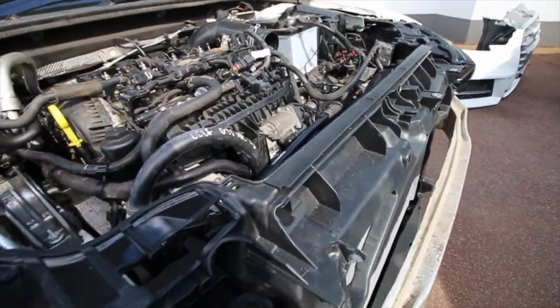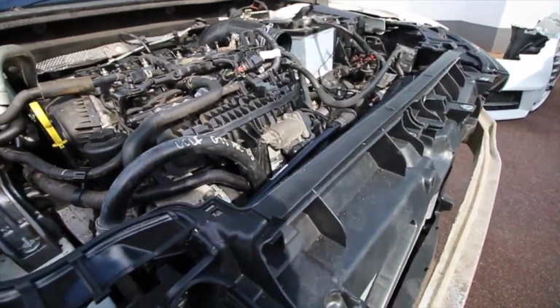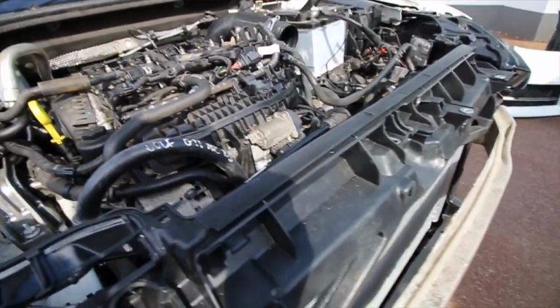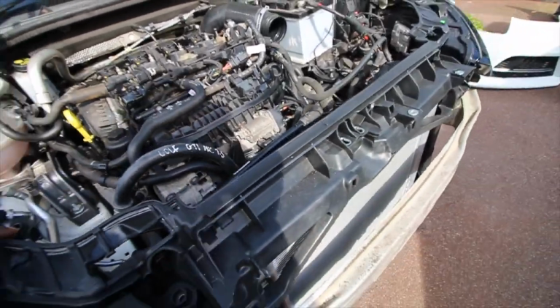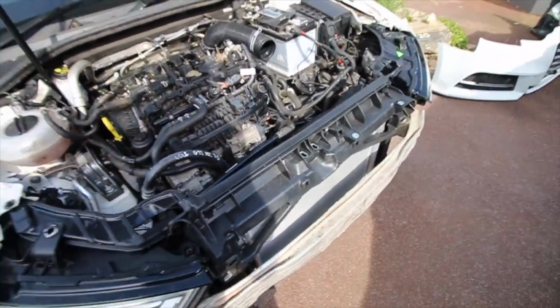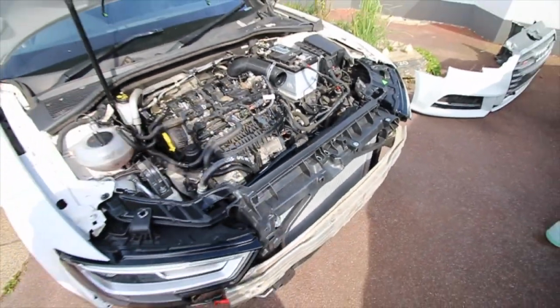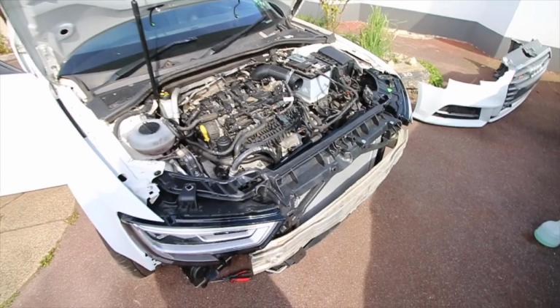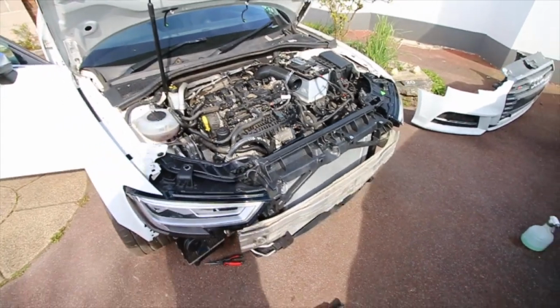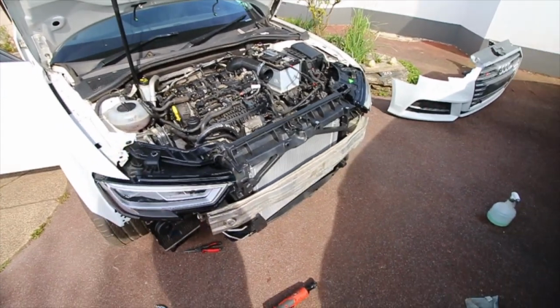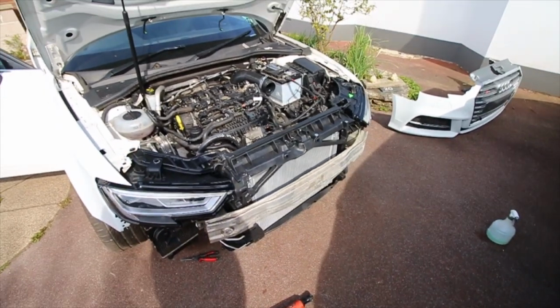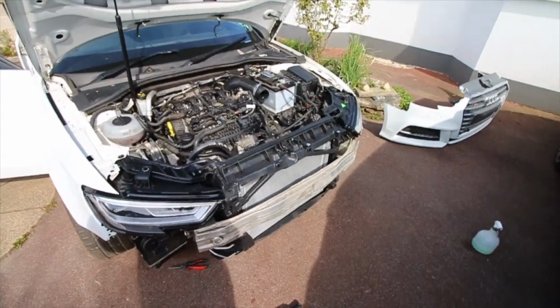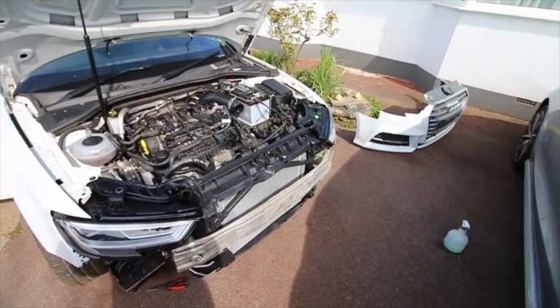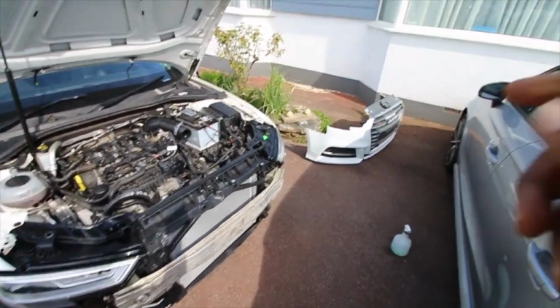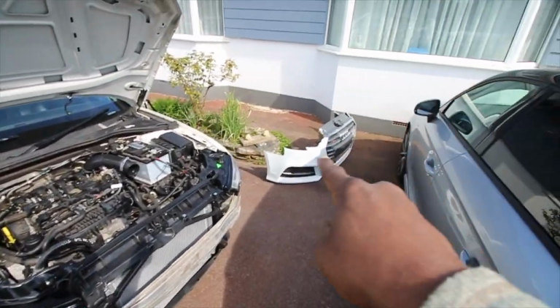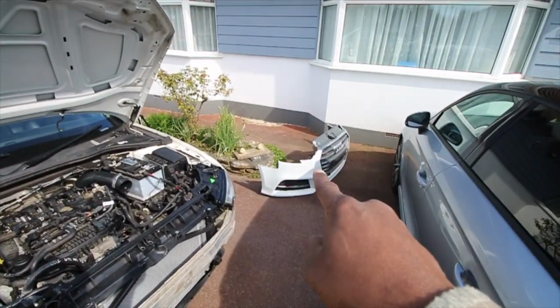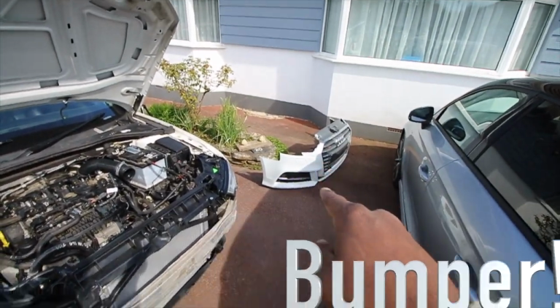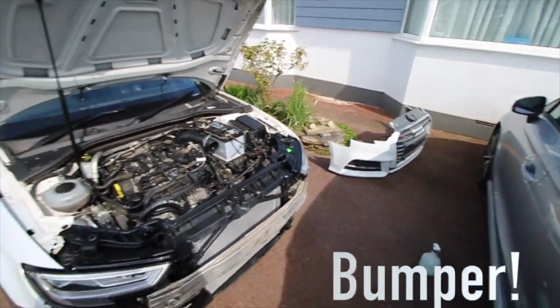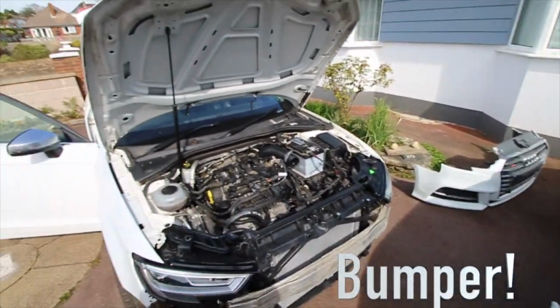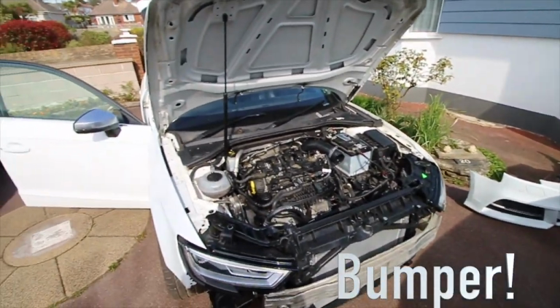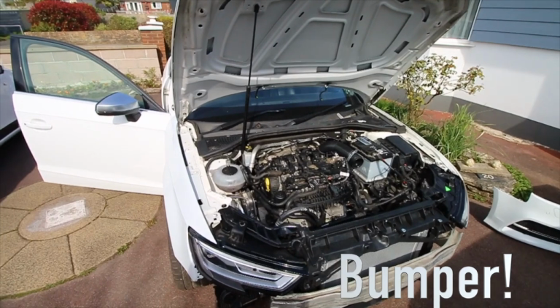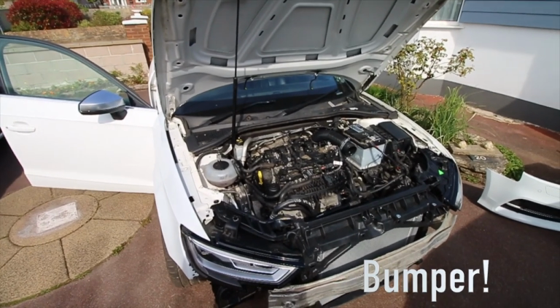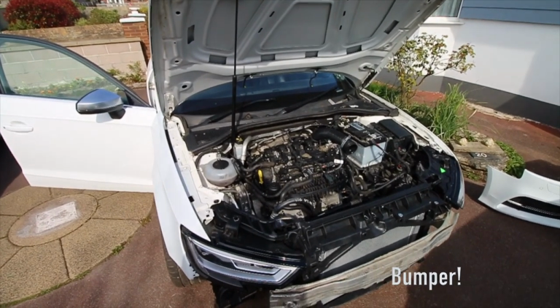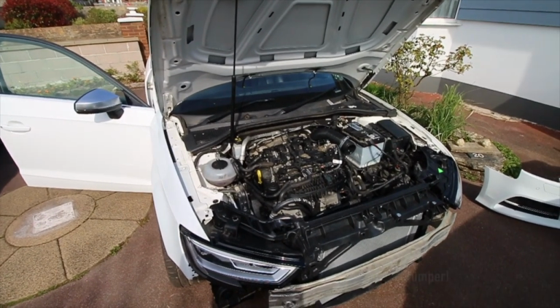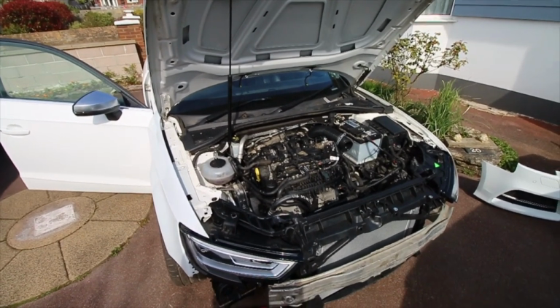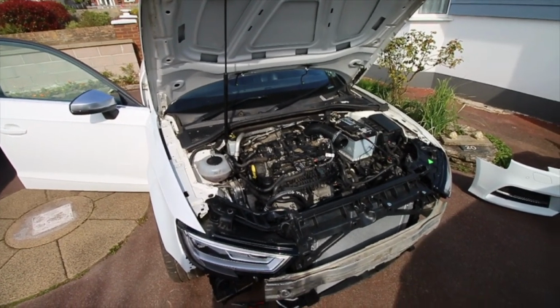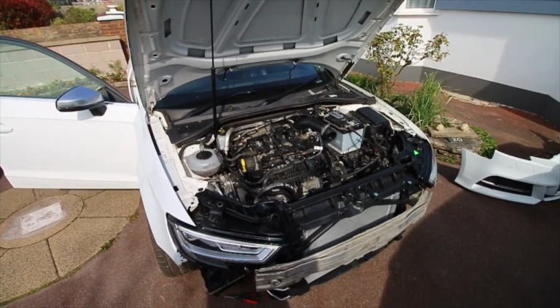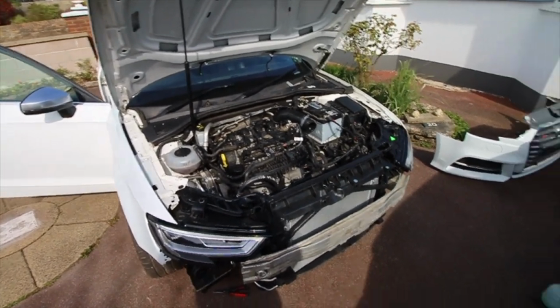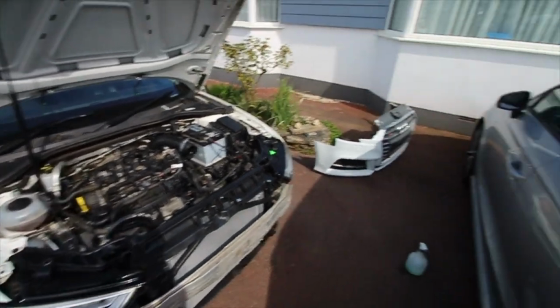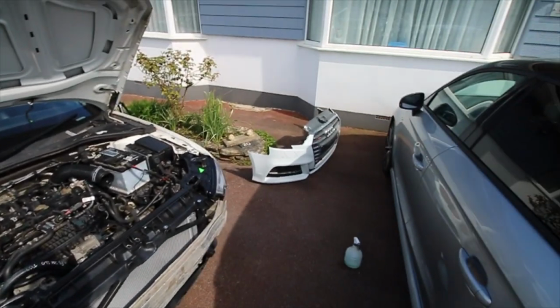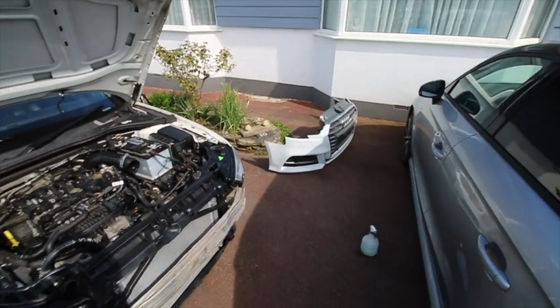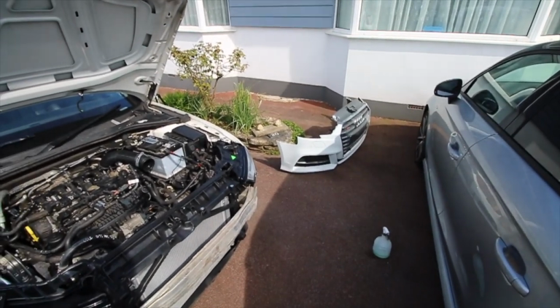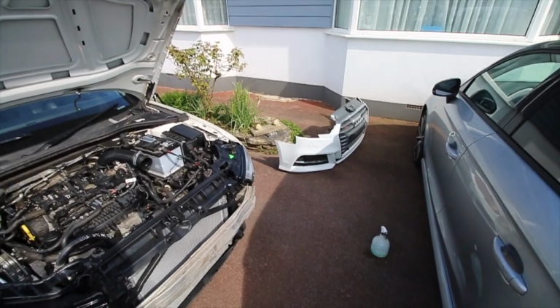I've got one more thing to do — I'm going to put the bonnet back on and then sort out the airbag that we took off, so we'll put that back on first.